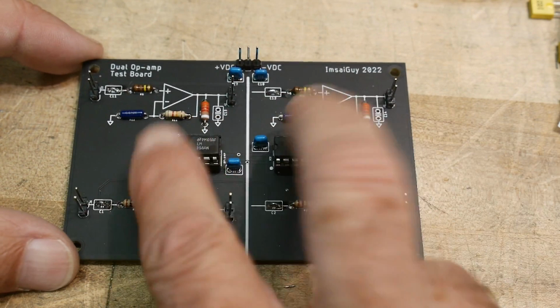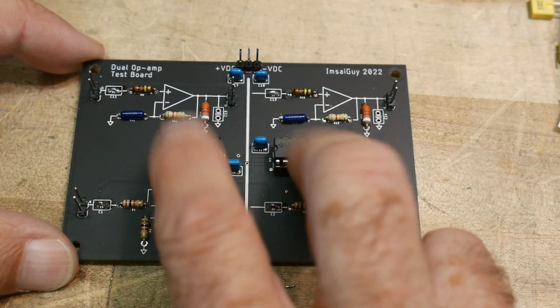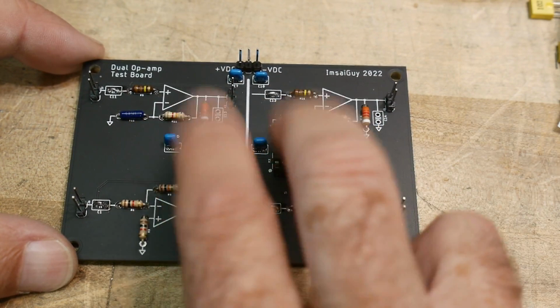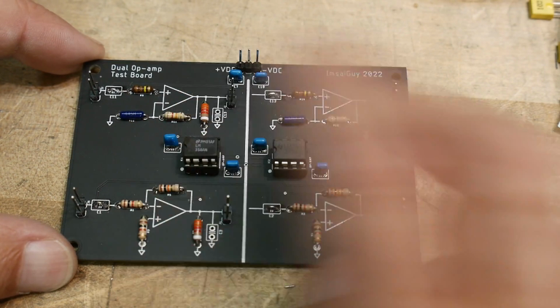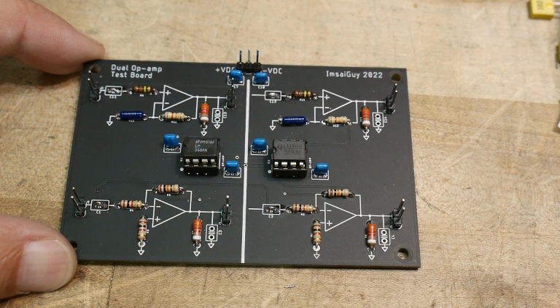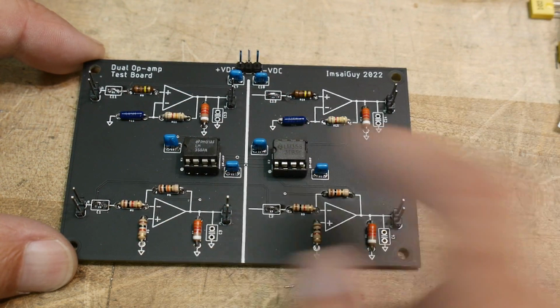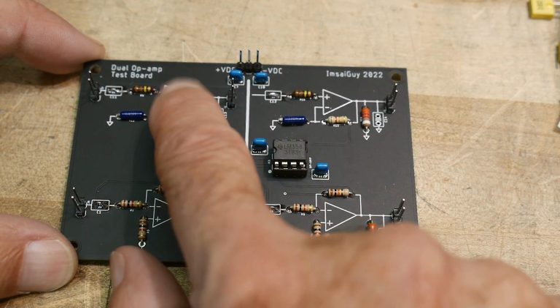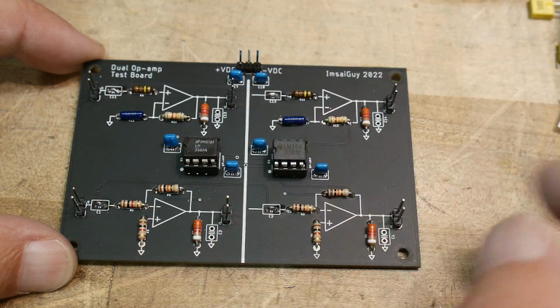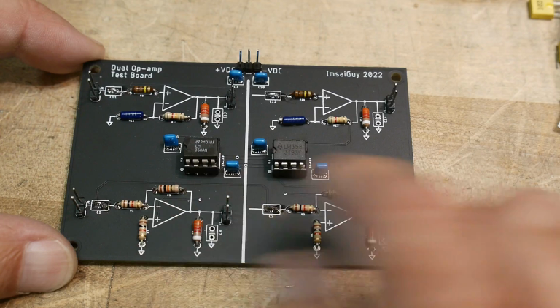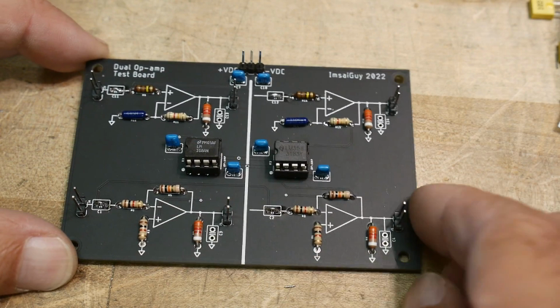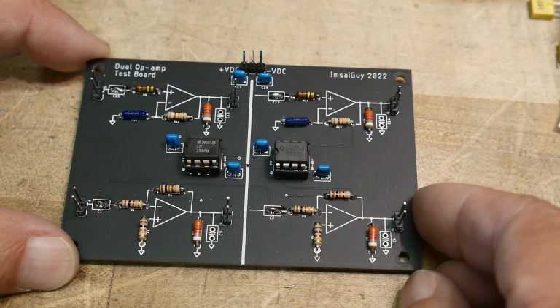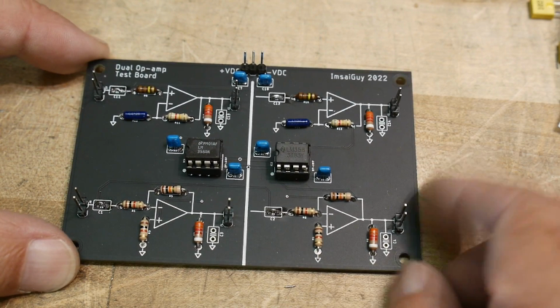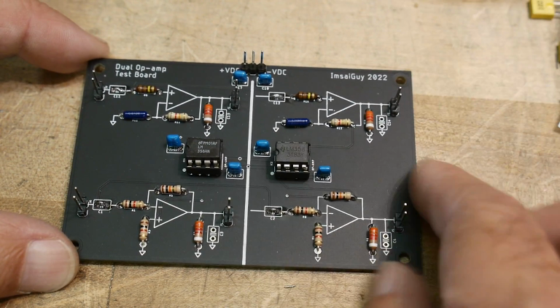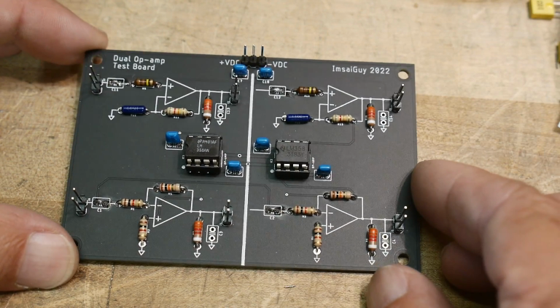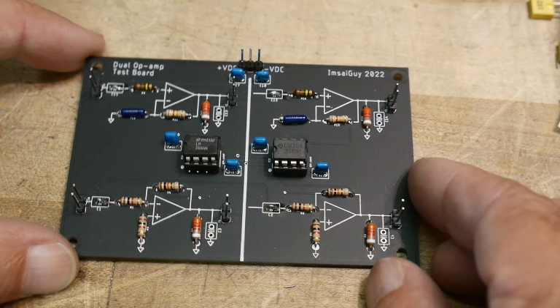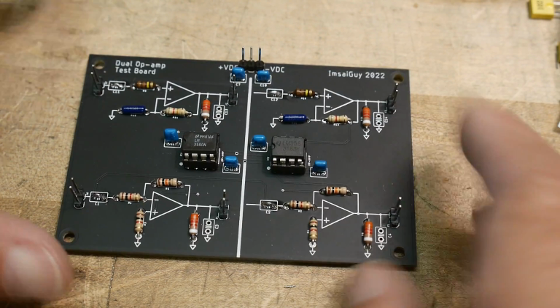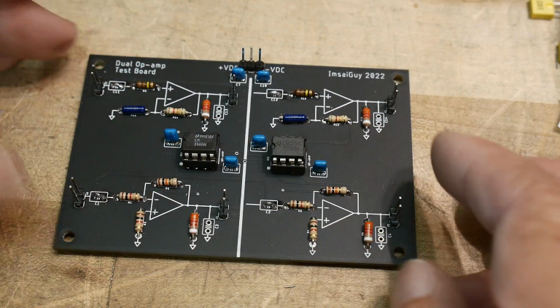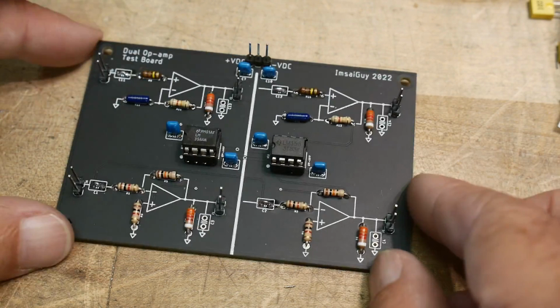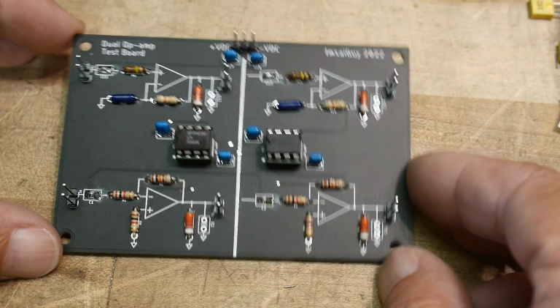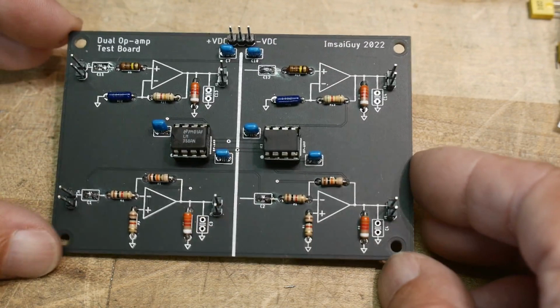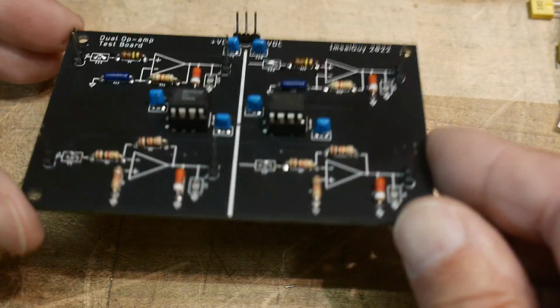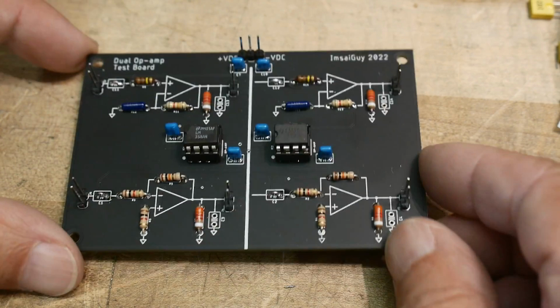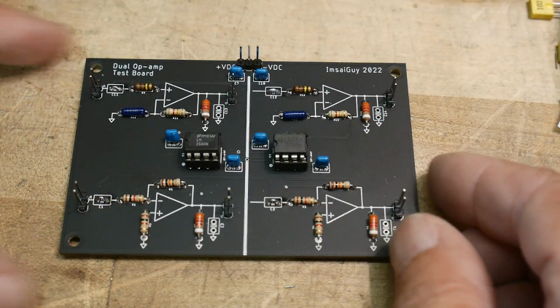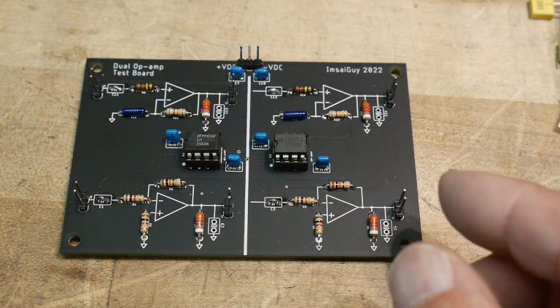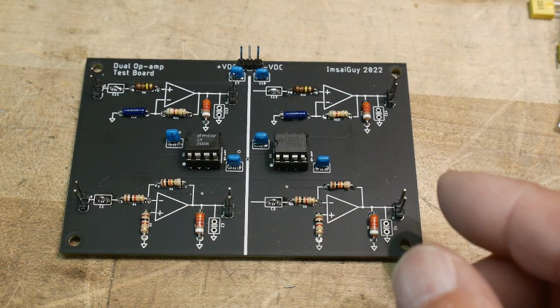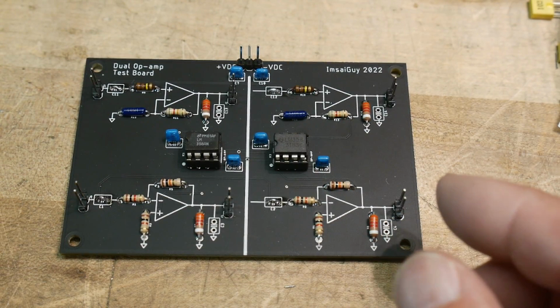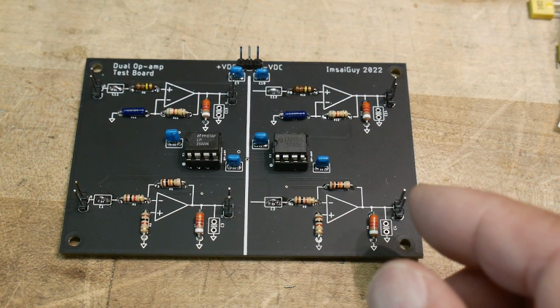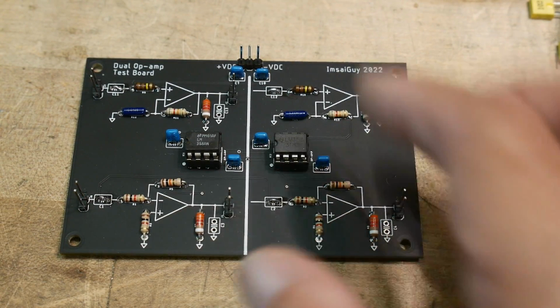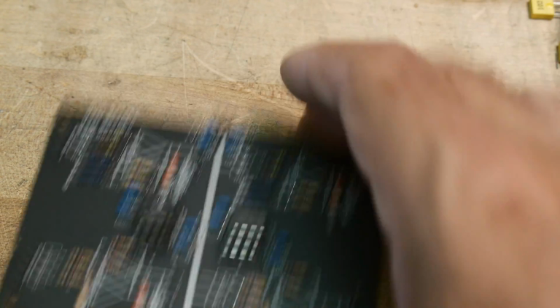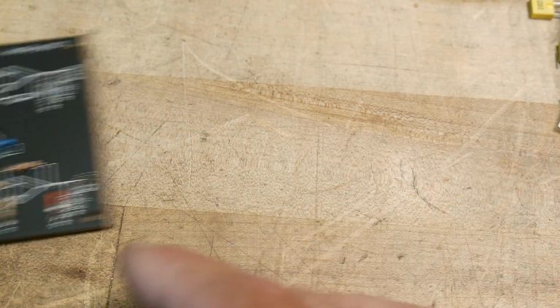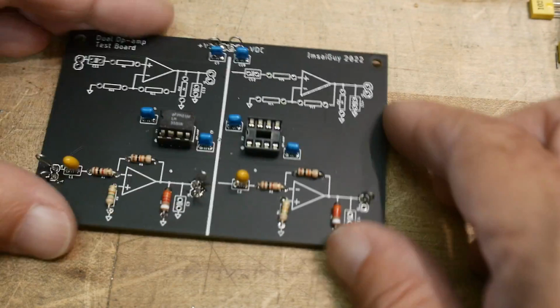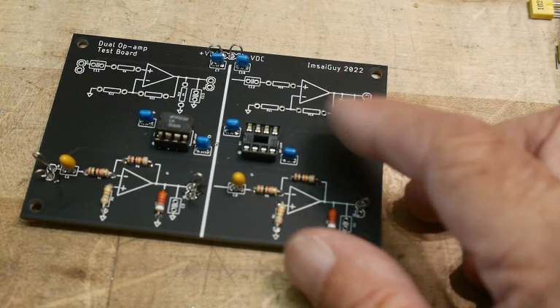So I can compare these two op-amps in either inverting or non-inverting configuration. We'll hook it up and take a look. That's kind of what it looks like when you've loaded everything.